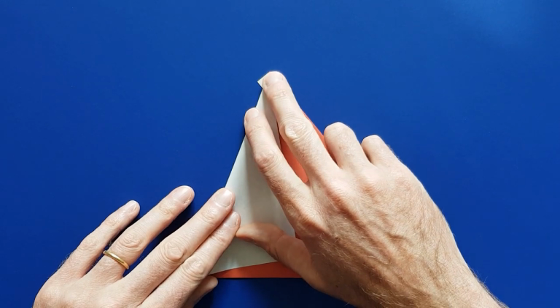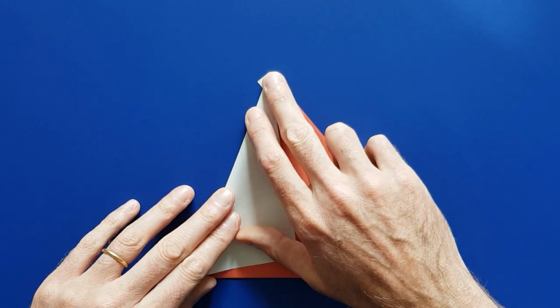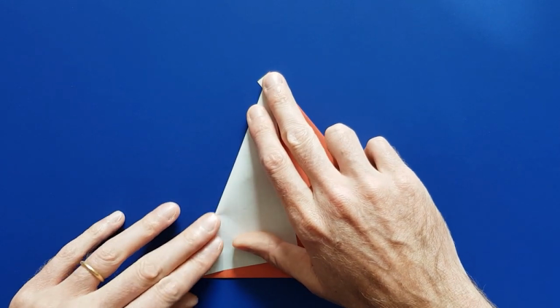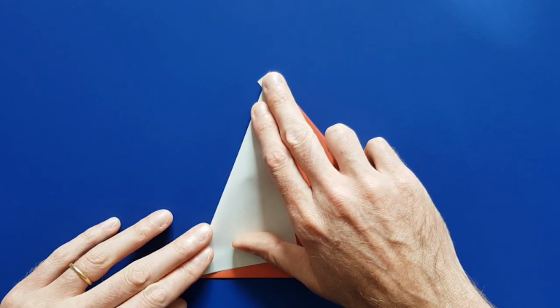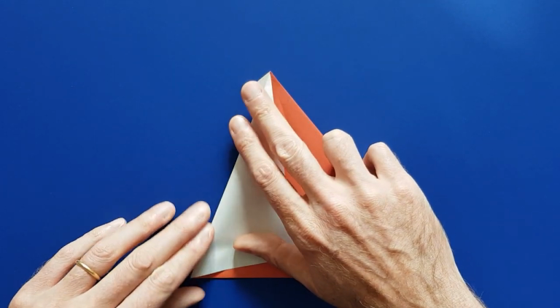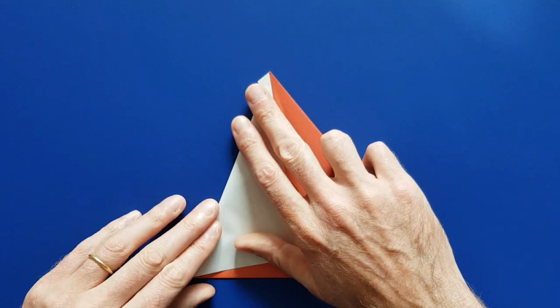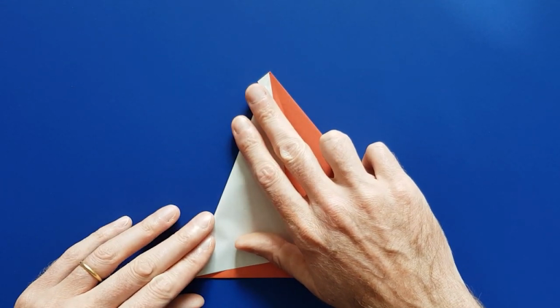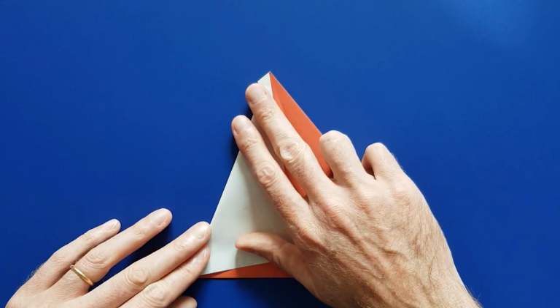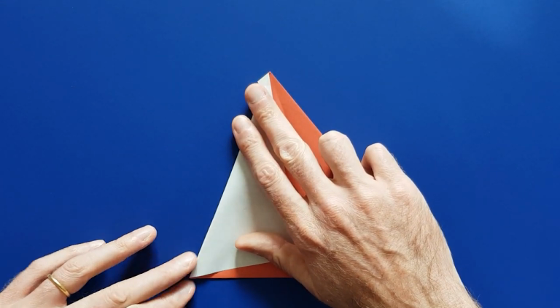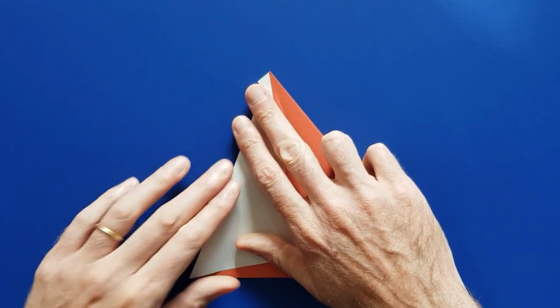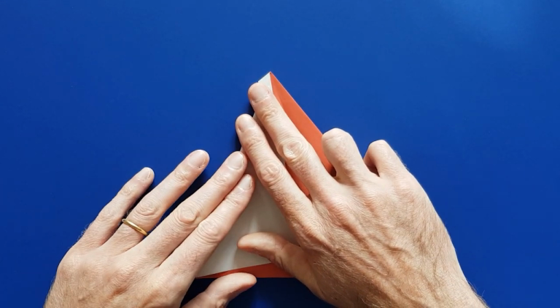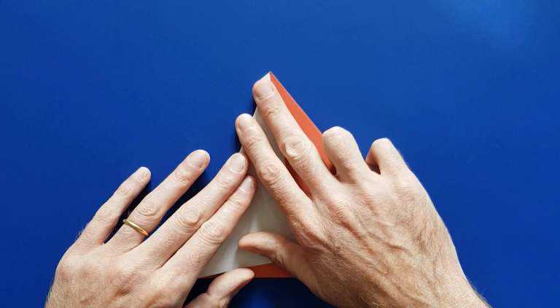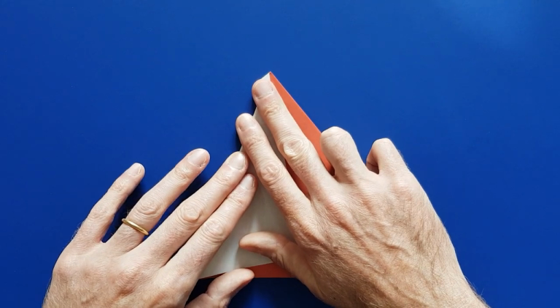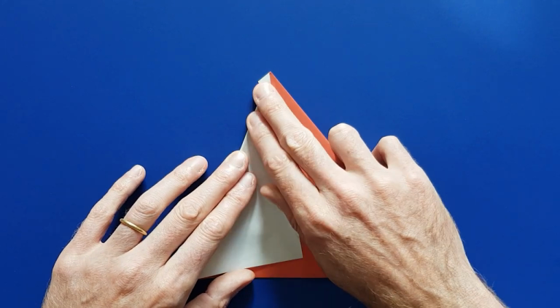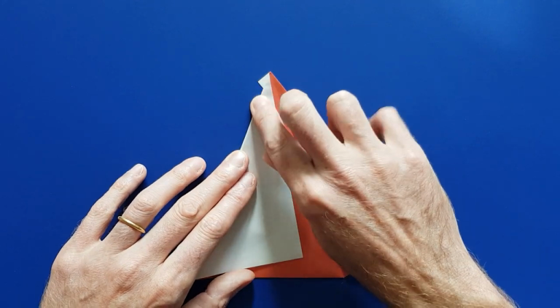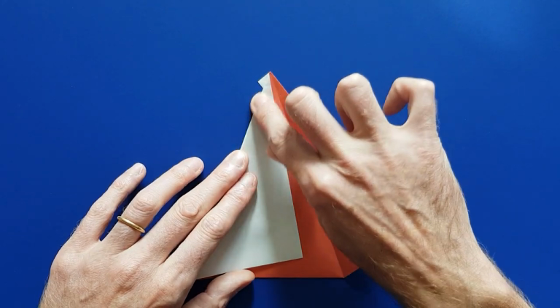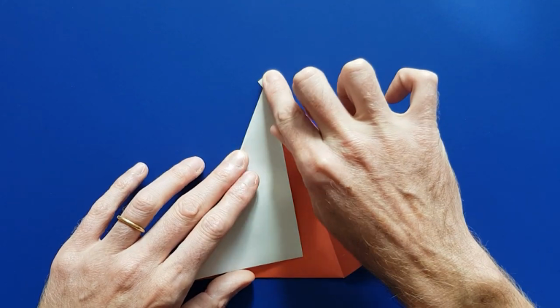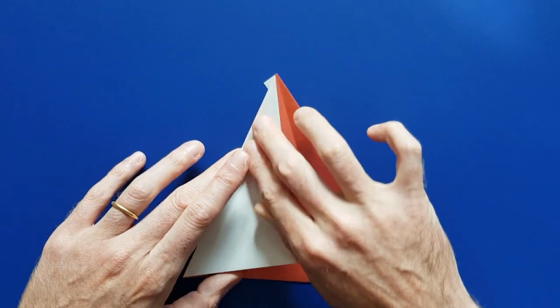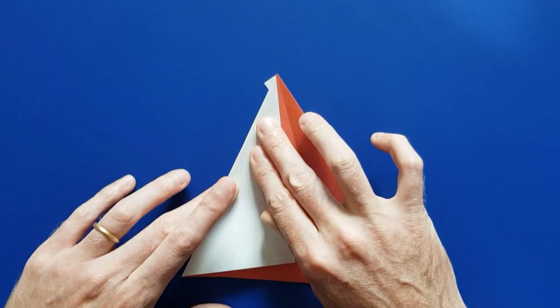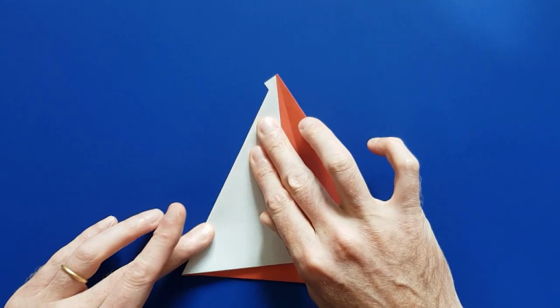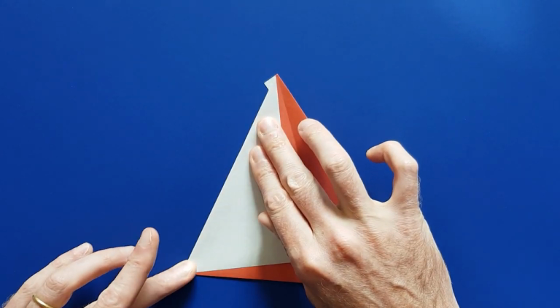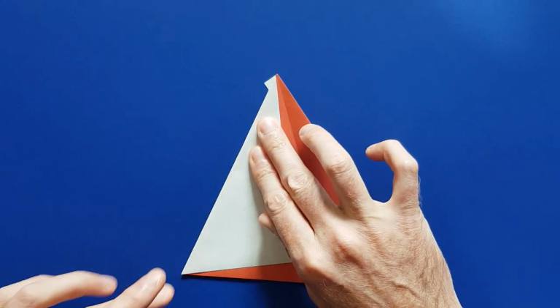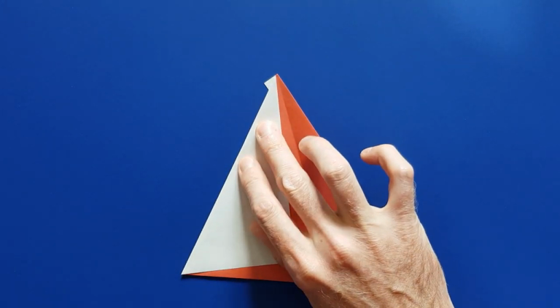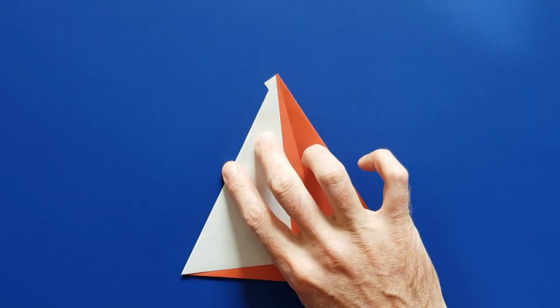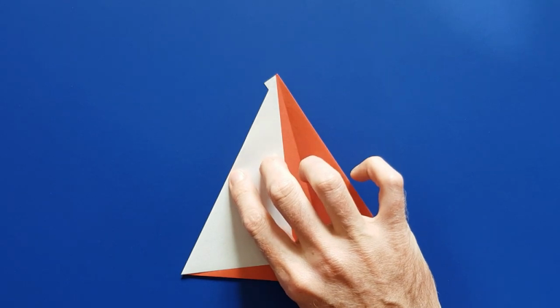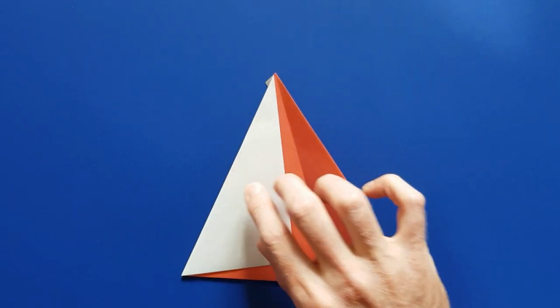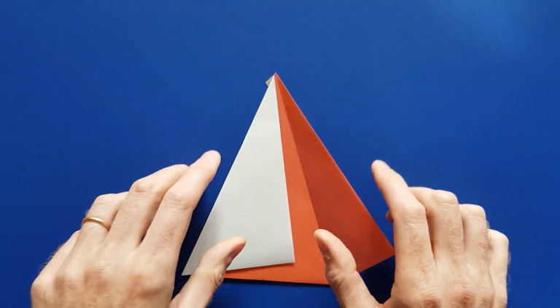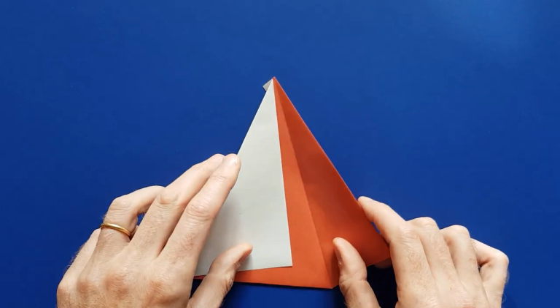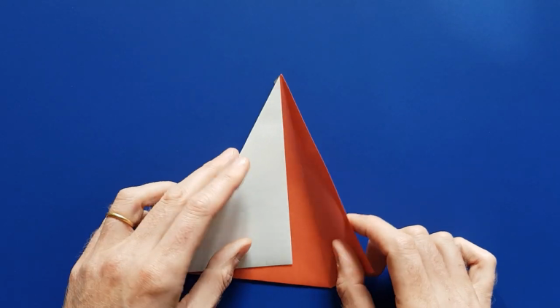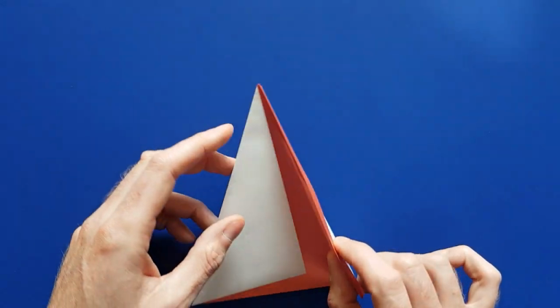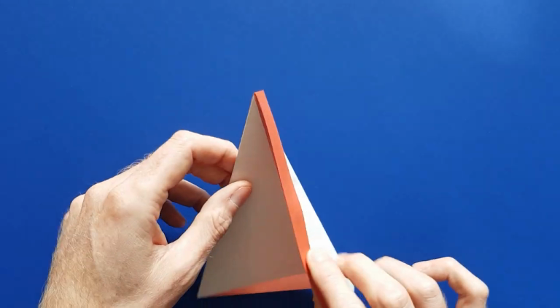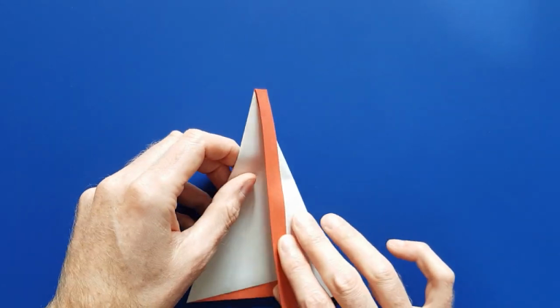Once you have the two tips aligned, fold and mark the fold, then close the model back.